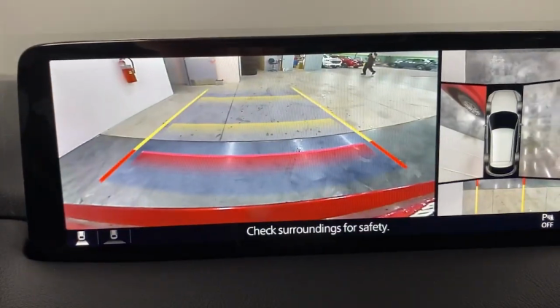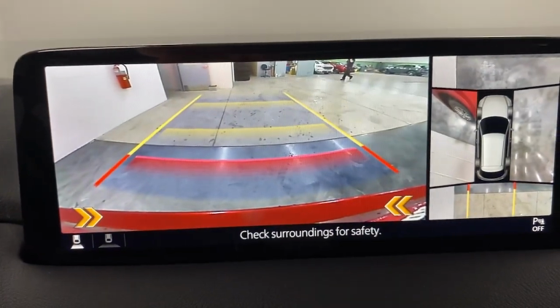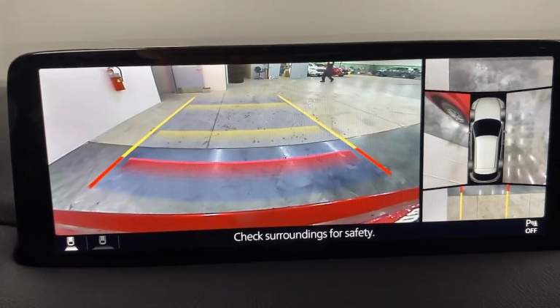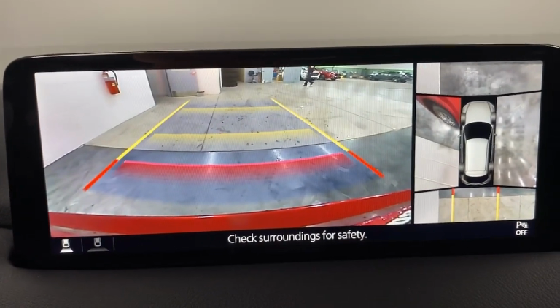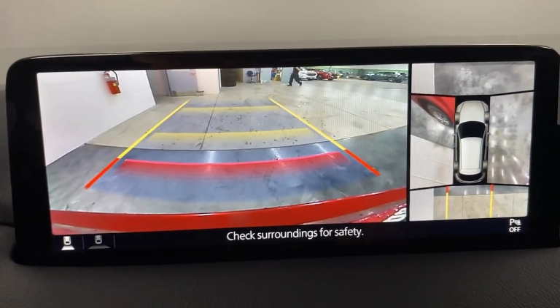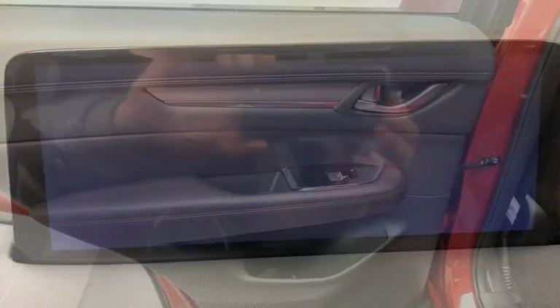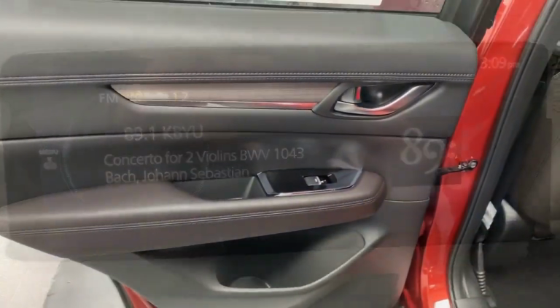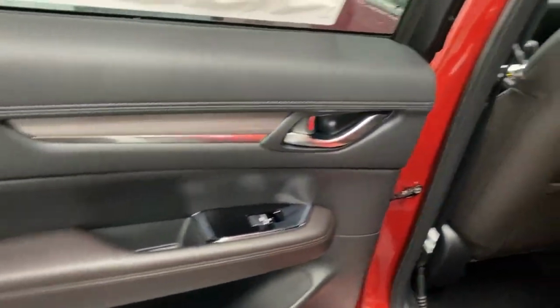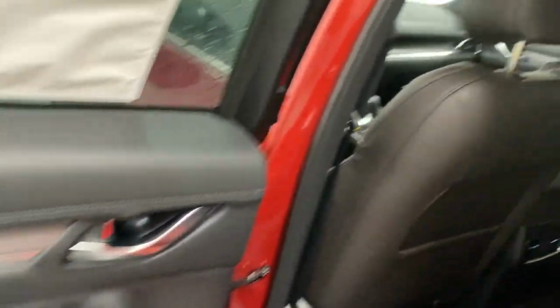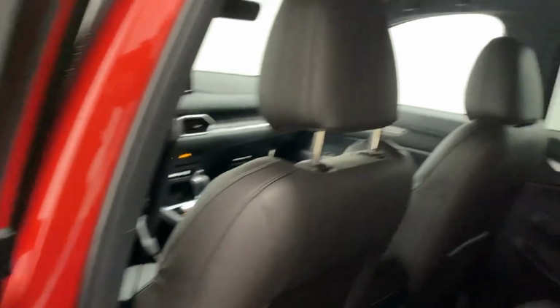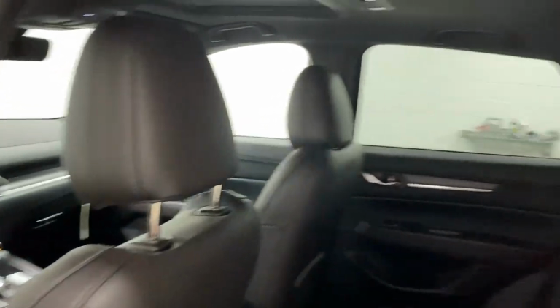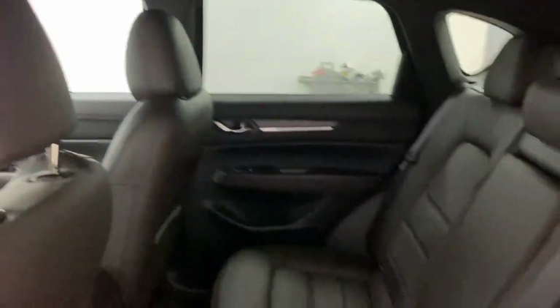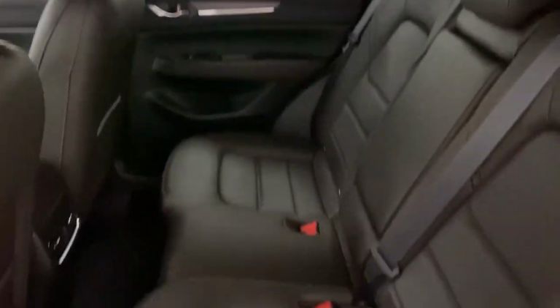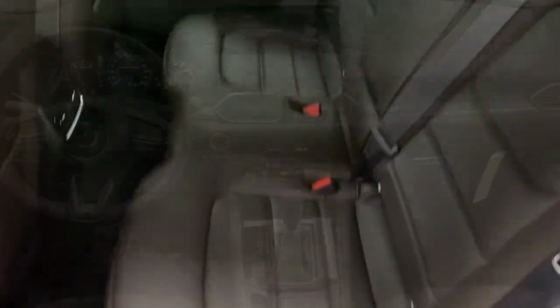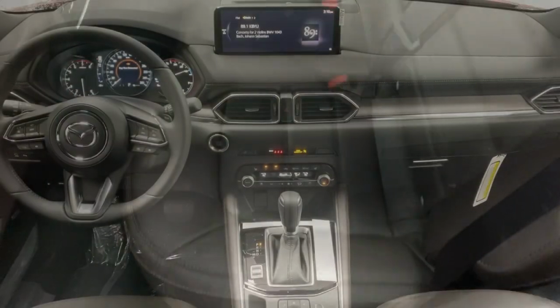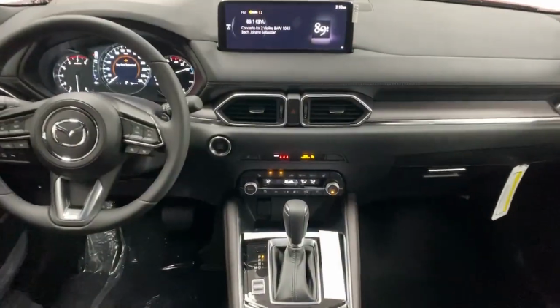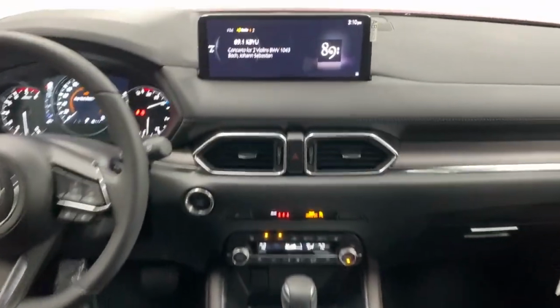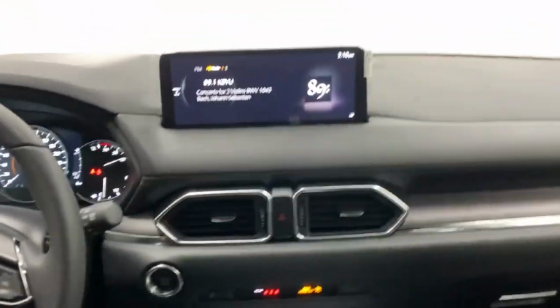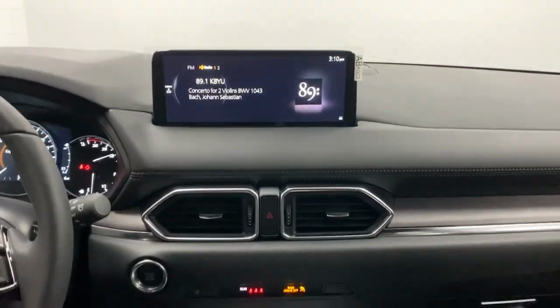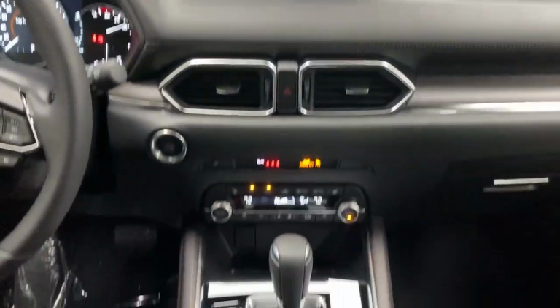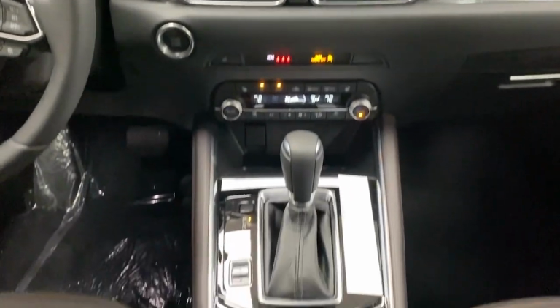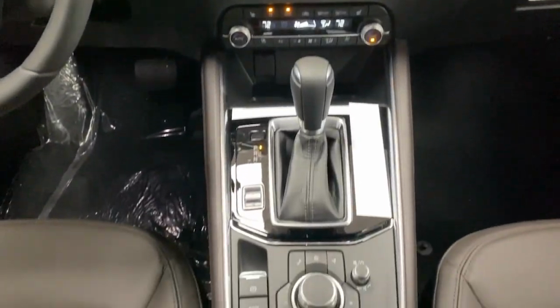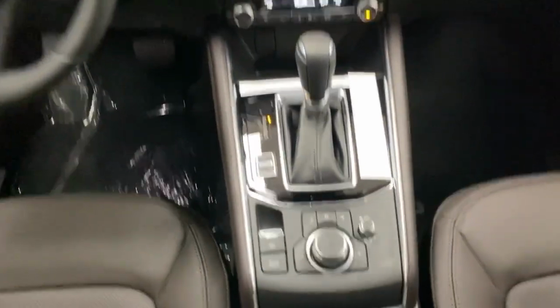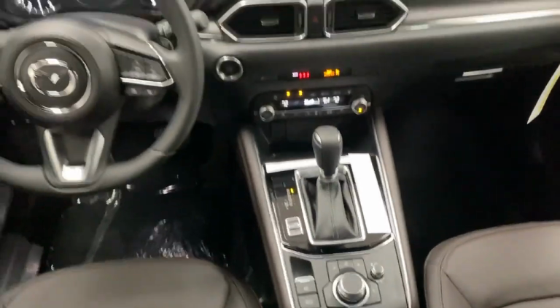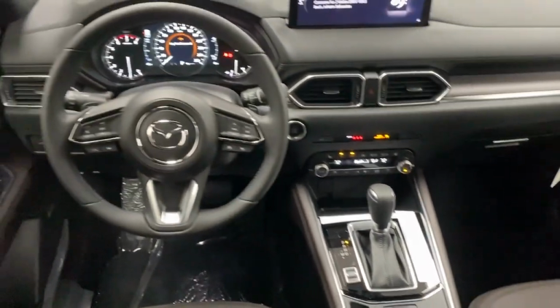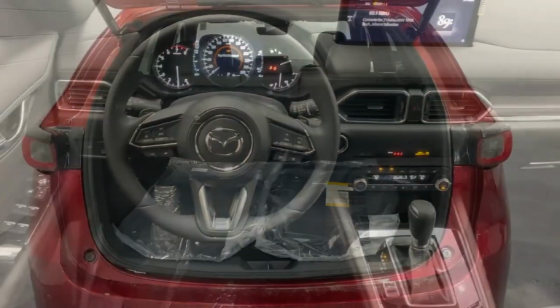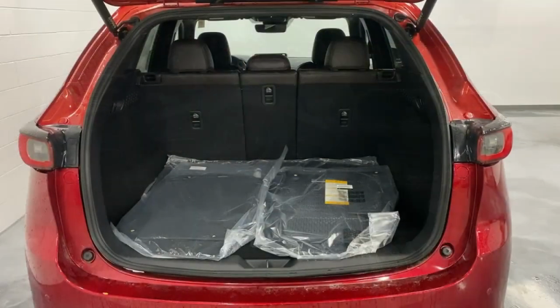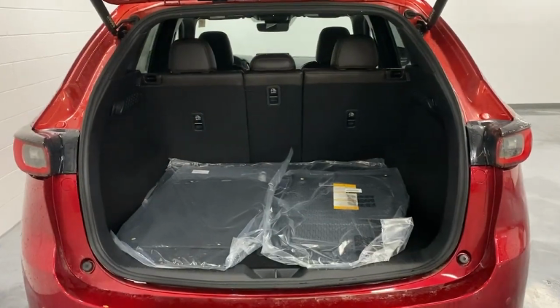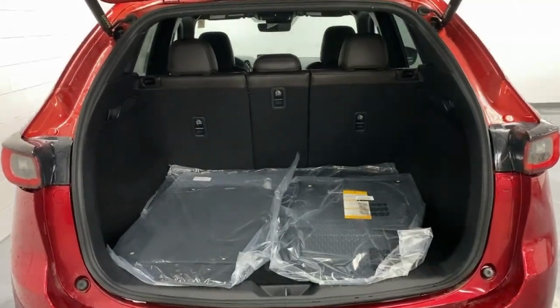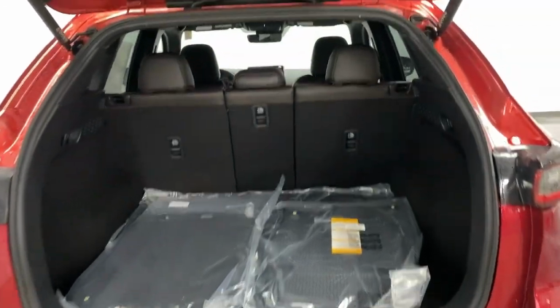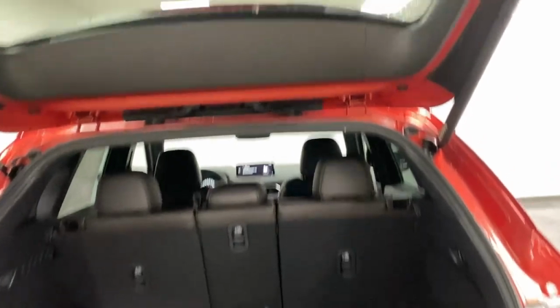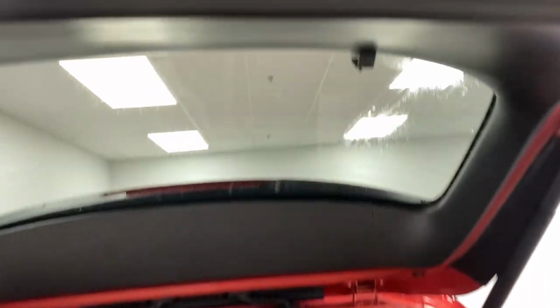Style and versatility blend beautifully in this driver-focused CX-5 crossover. See for yourself when you take it out for a road test. Our professional staff looks forward to giving you excellent service. Thank you.